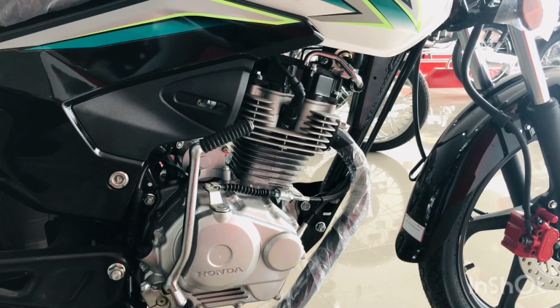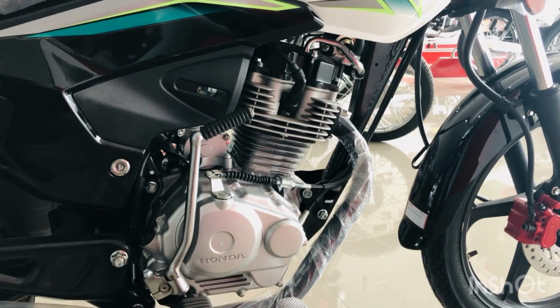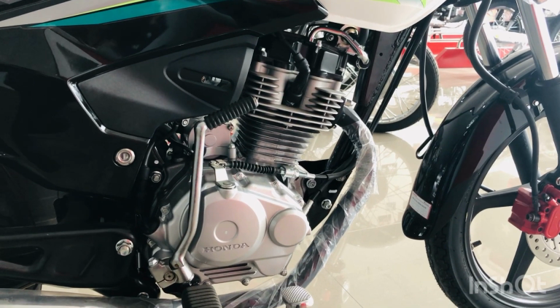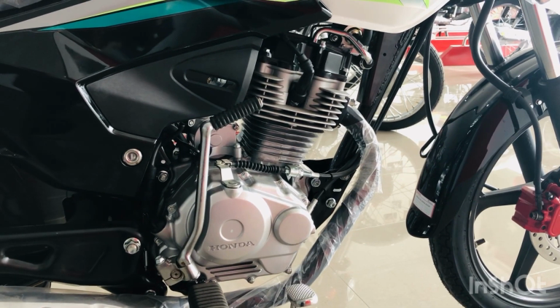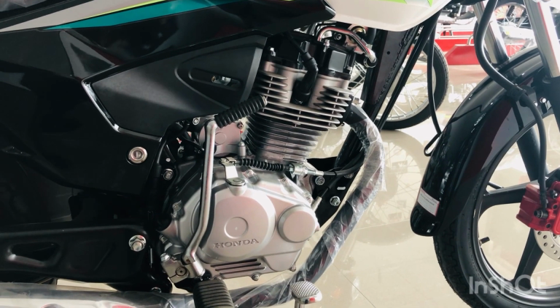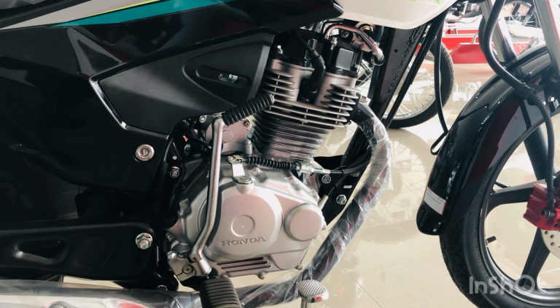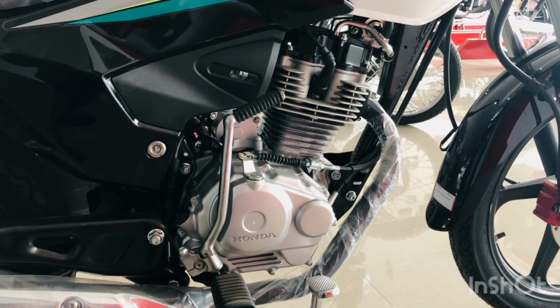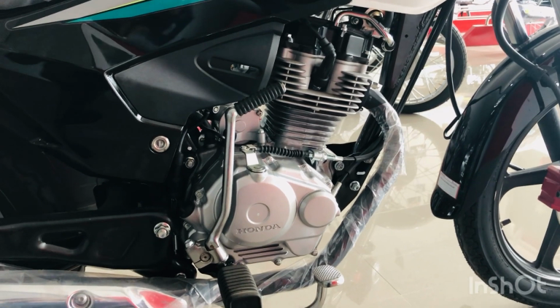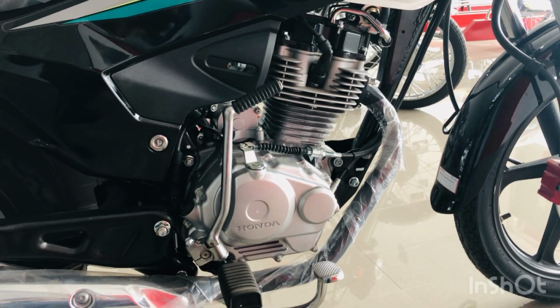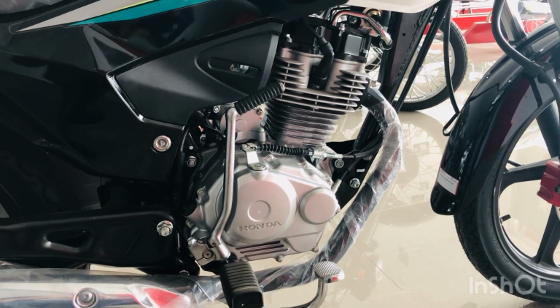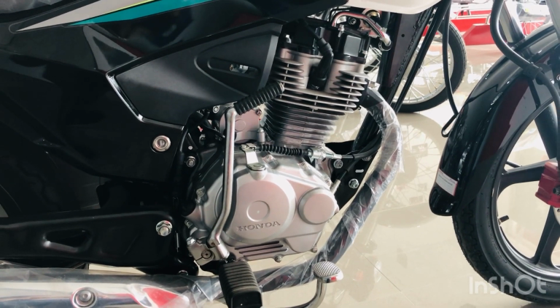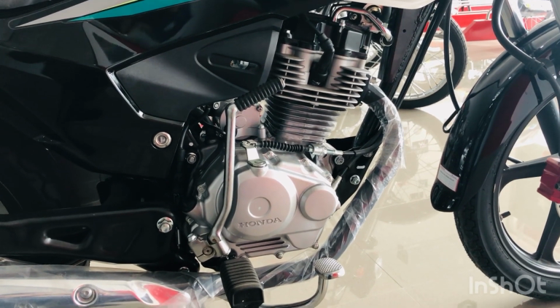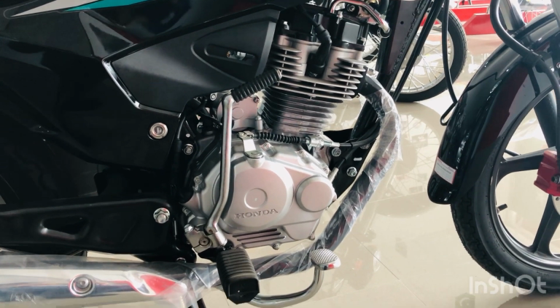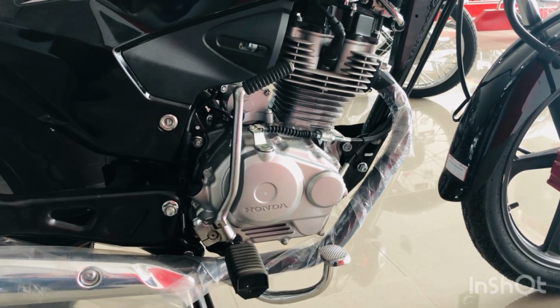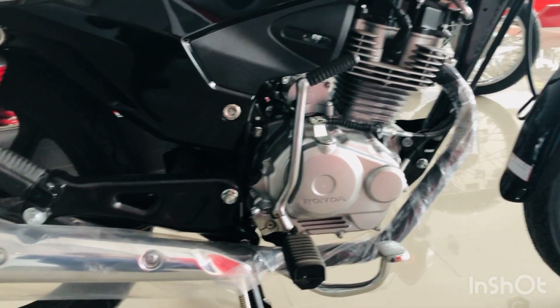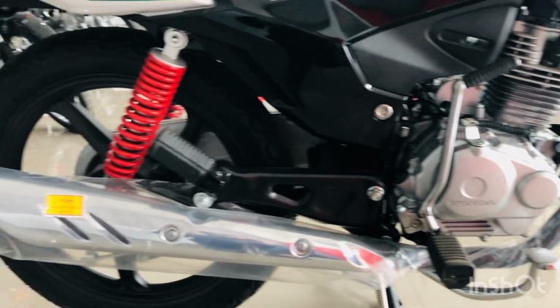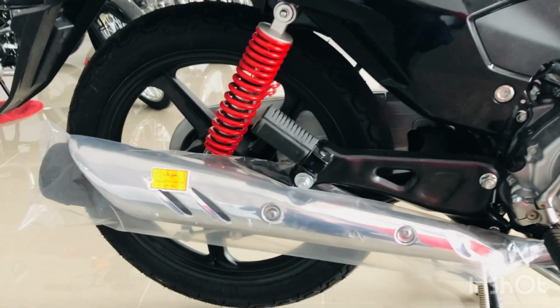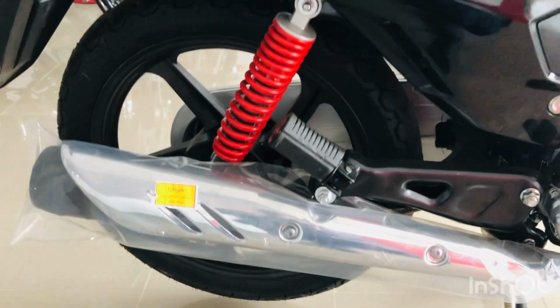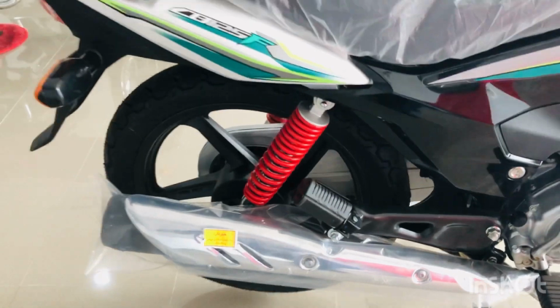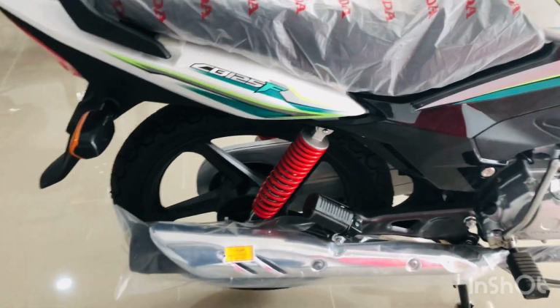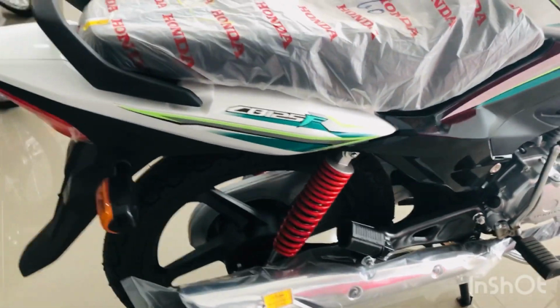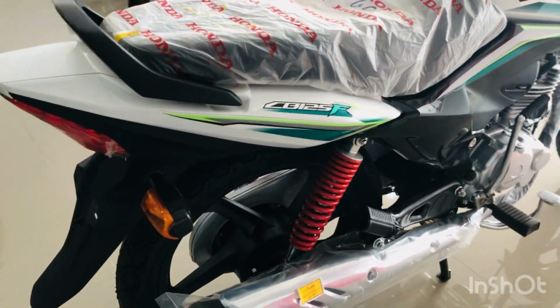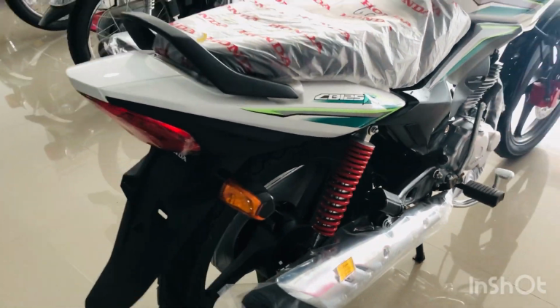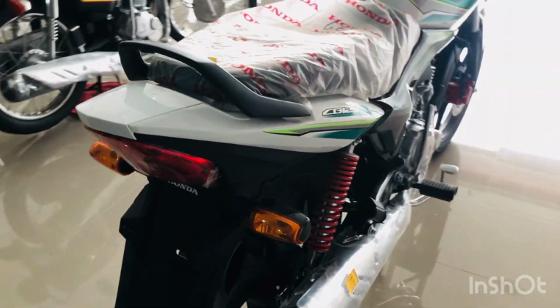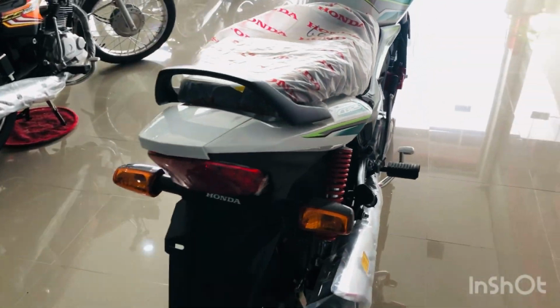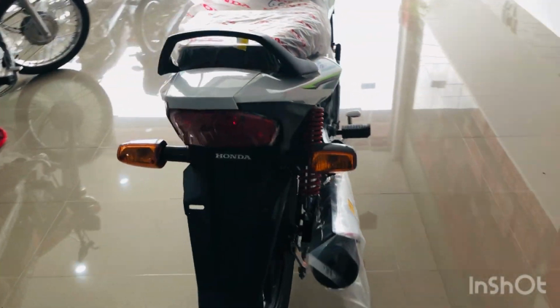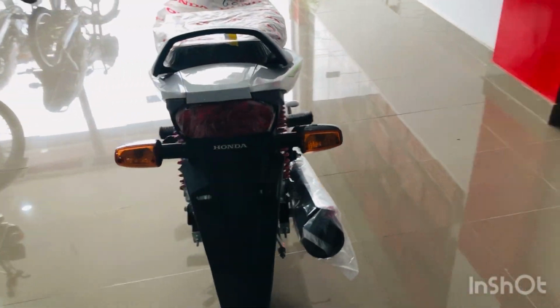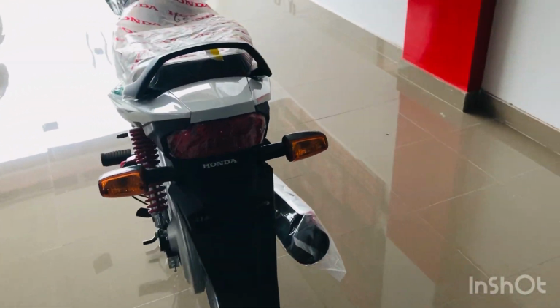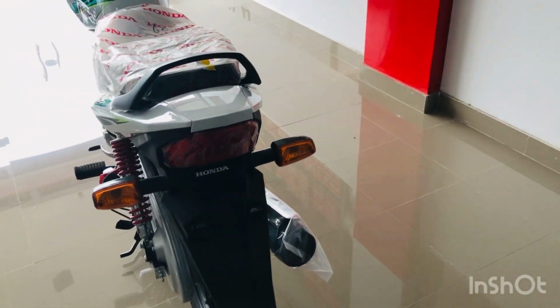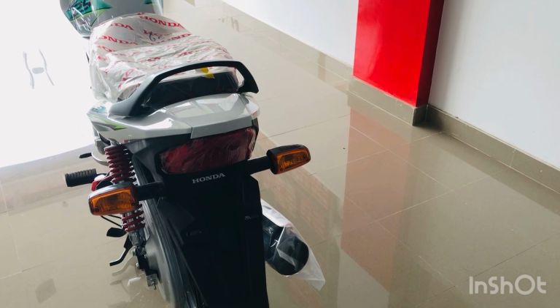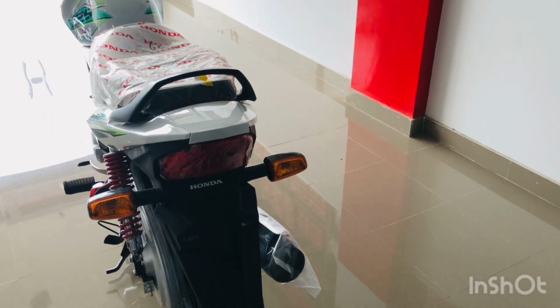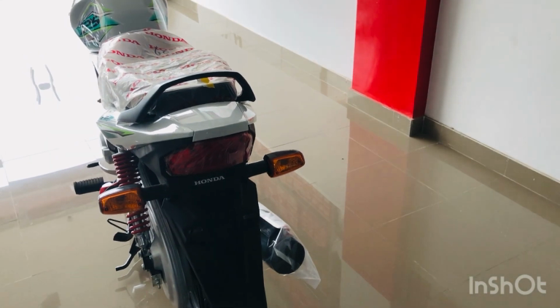It comes with a 5-speed transmission — it has 4 gears on the front and no reverse gear. It also has rear shocks, and a very beautiful backlight. This is the Honda CB150F, and the light looks quite nice.